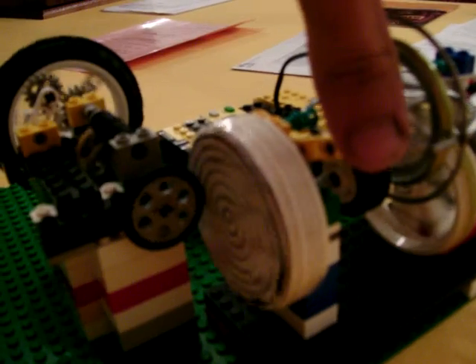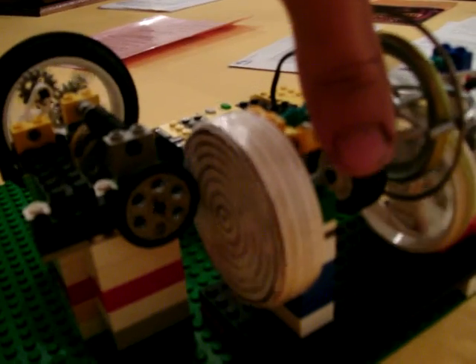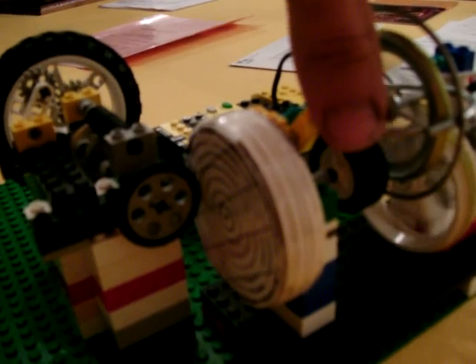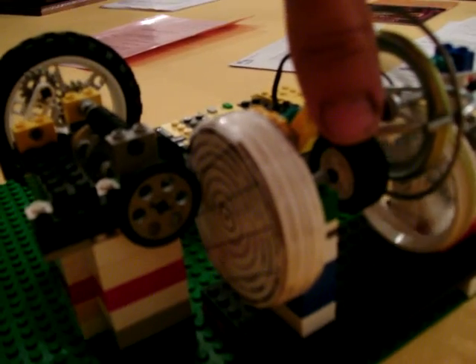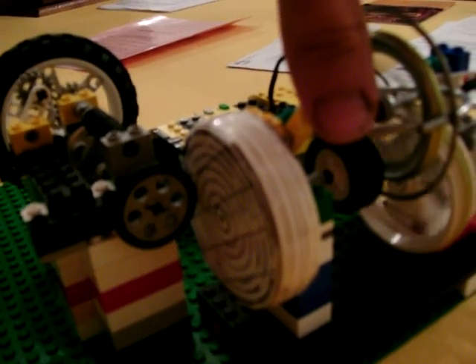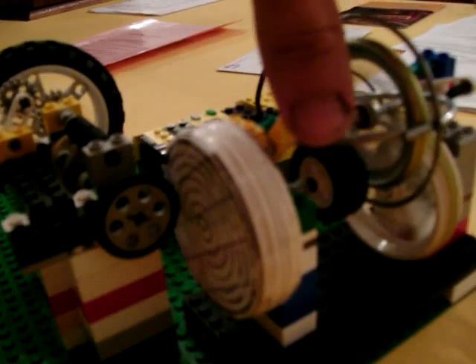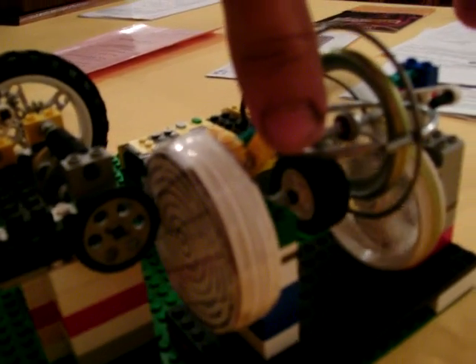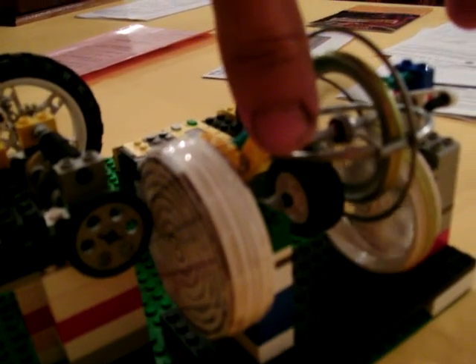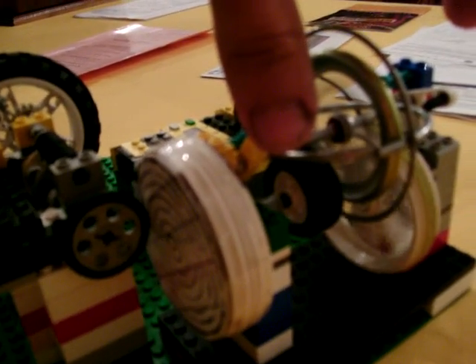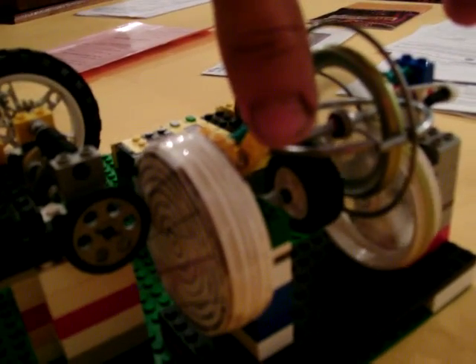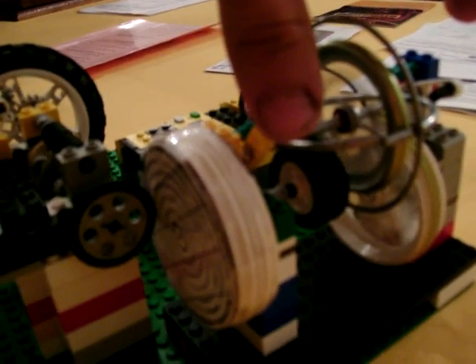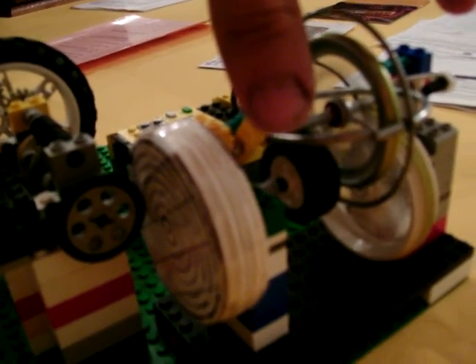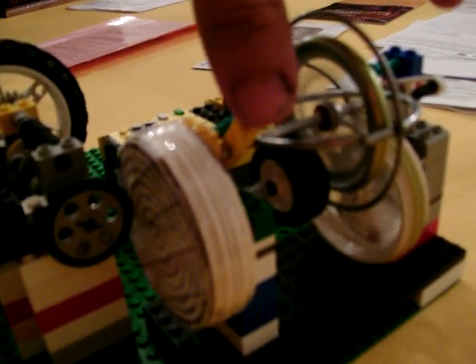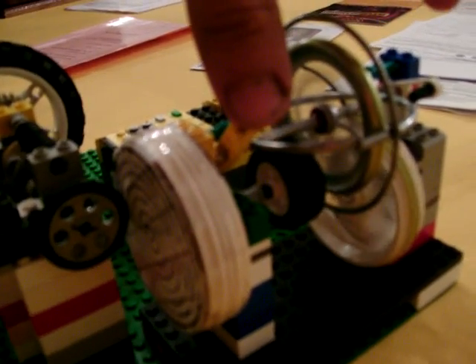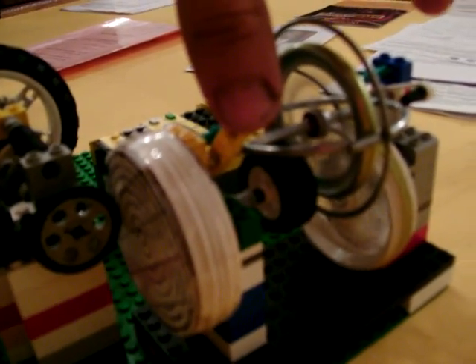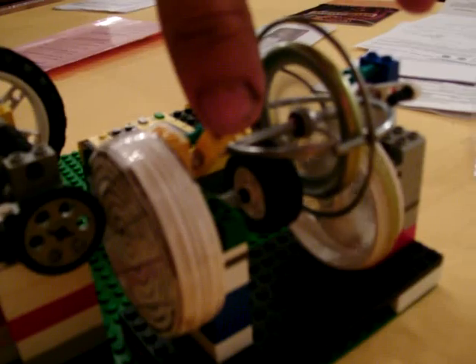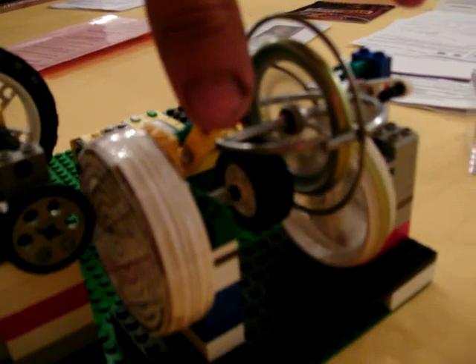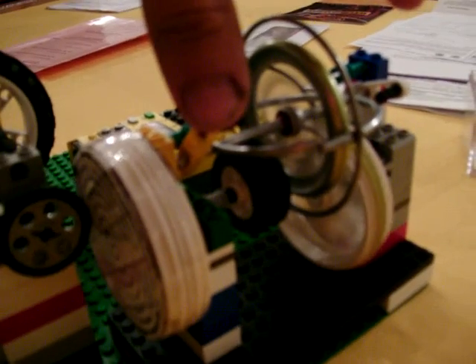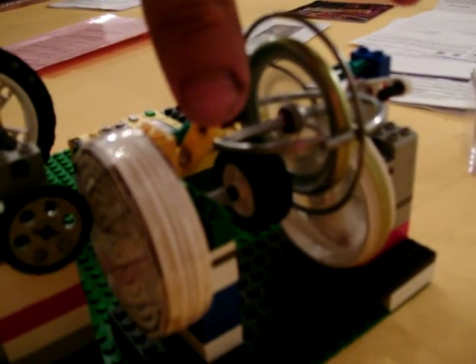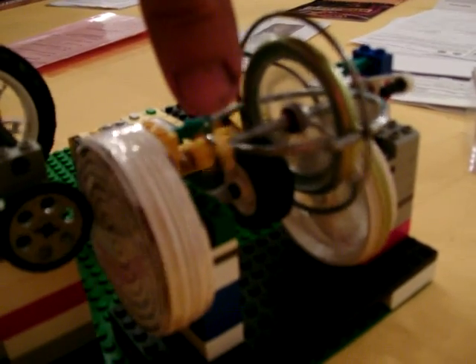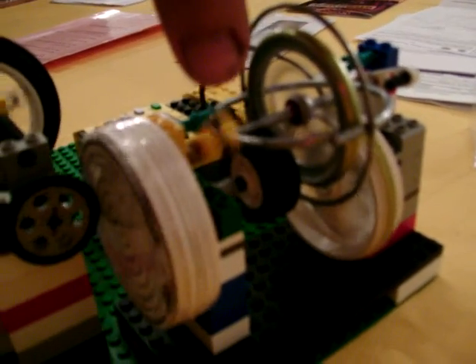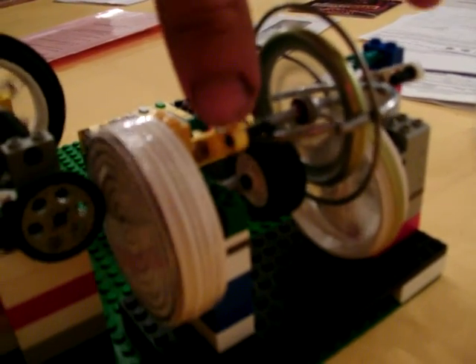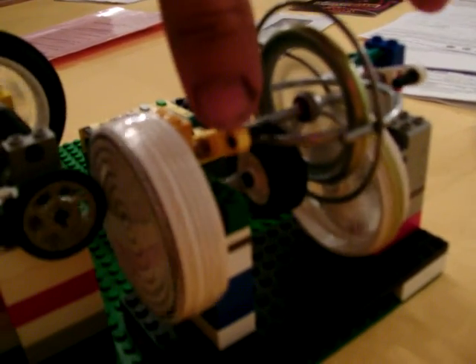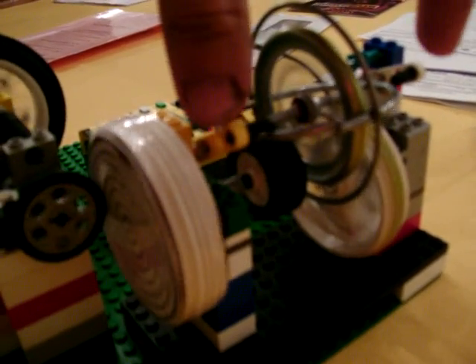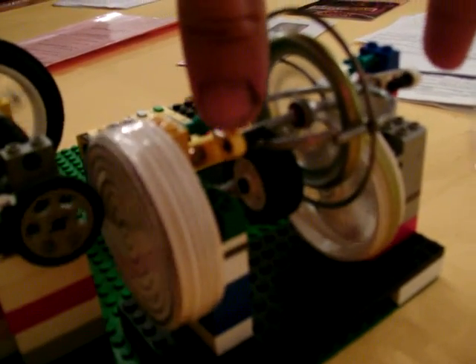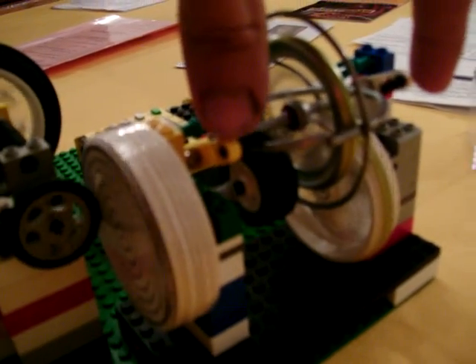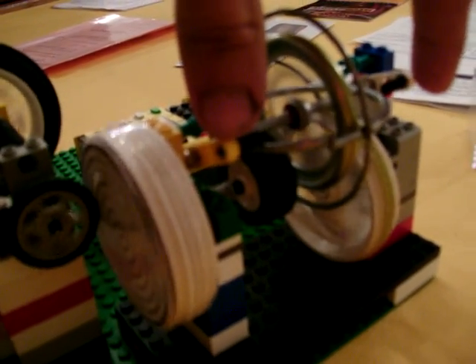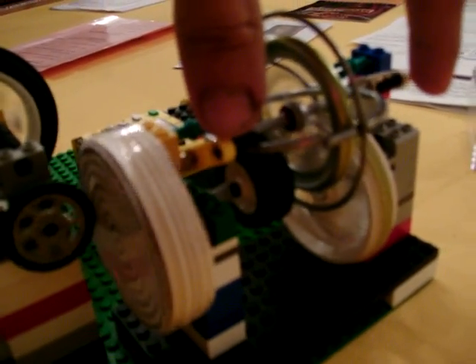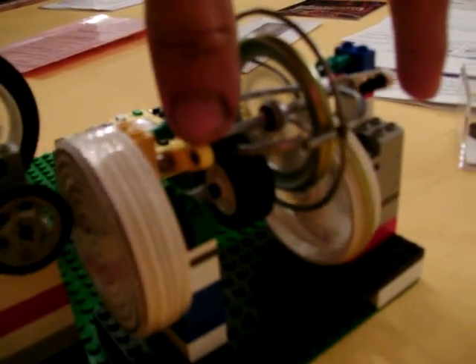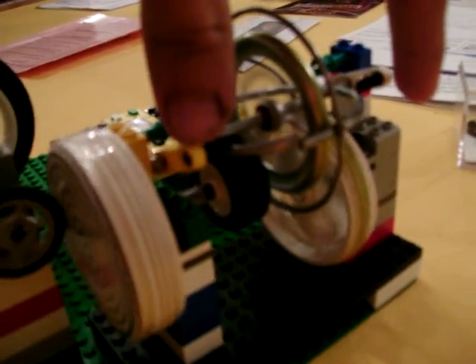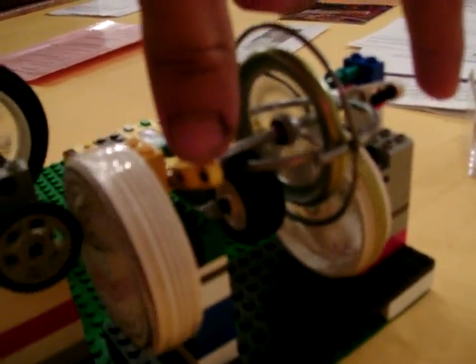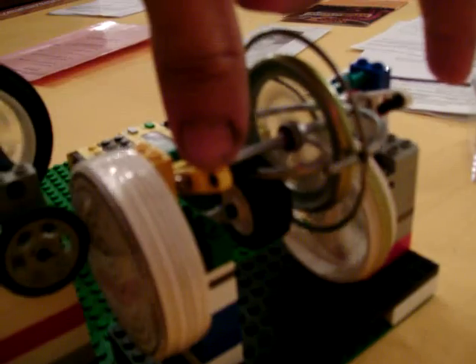The electric motor will play catch up. So if you're braking down a hill you can charge the gyroscope up, and when you're going up a hill you can use the electric motor and the gyroscope together.